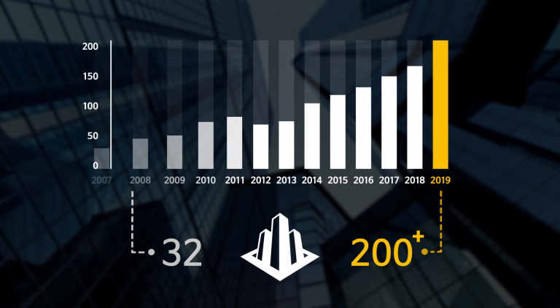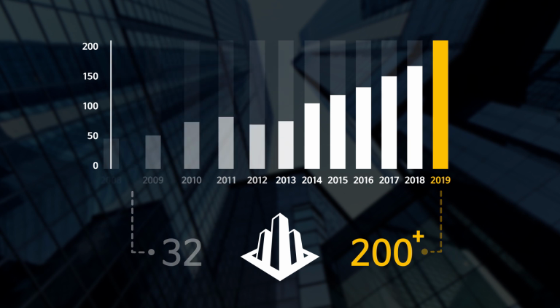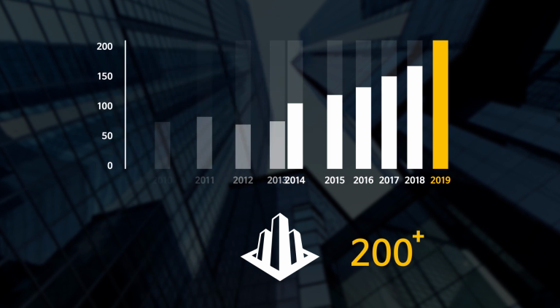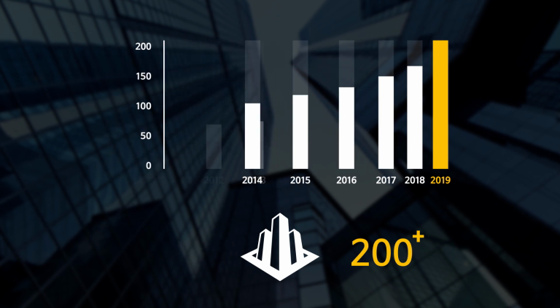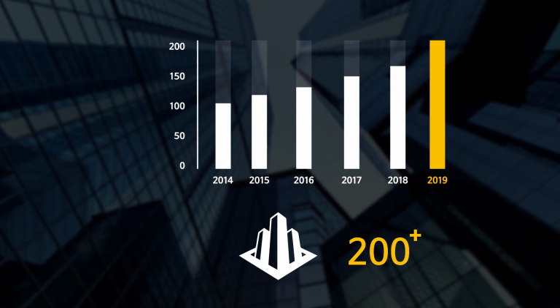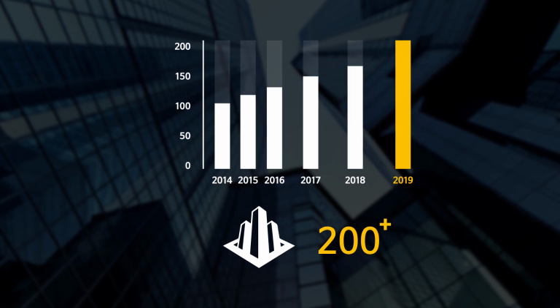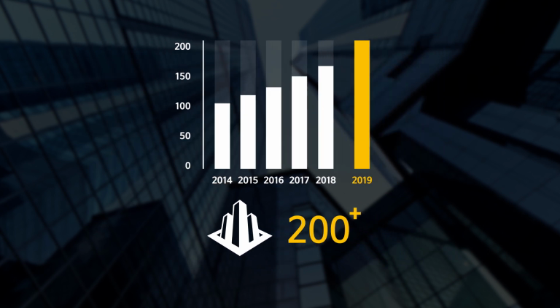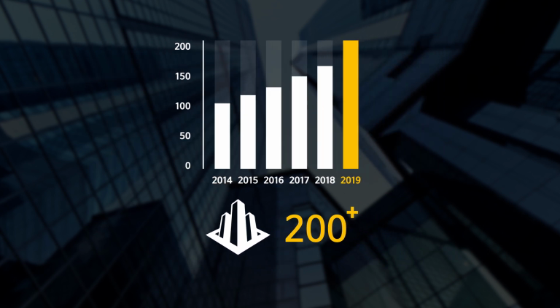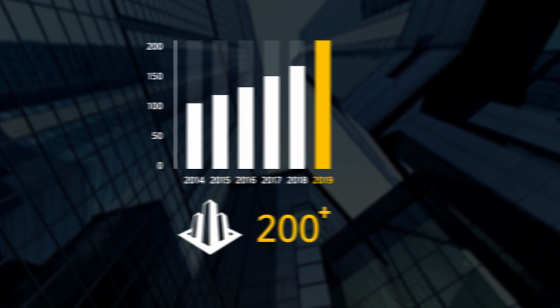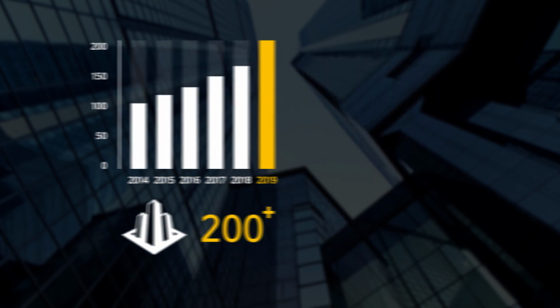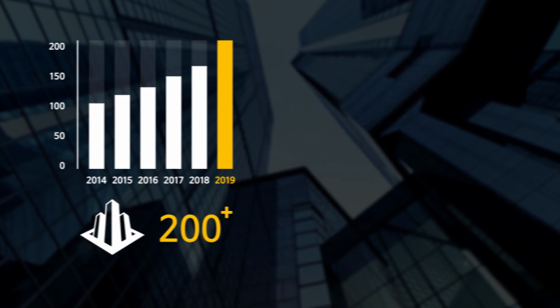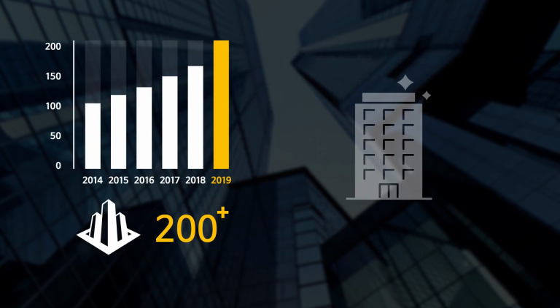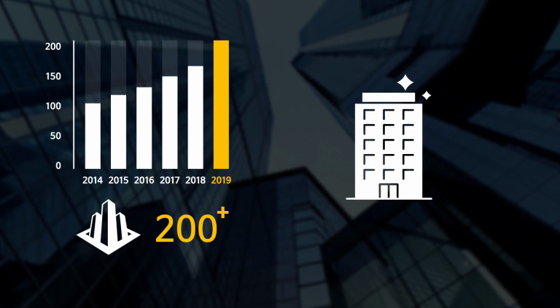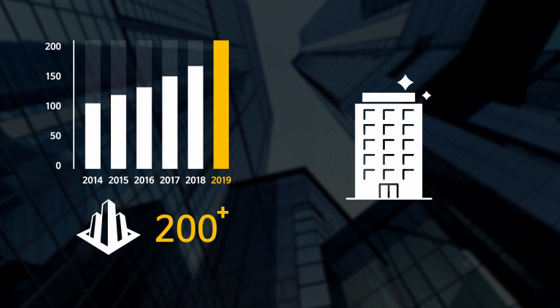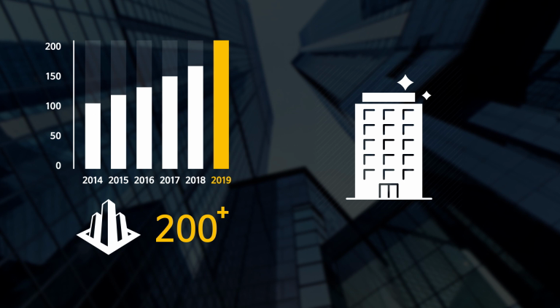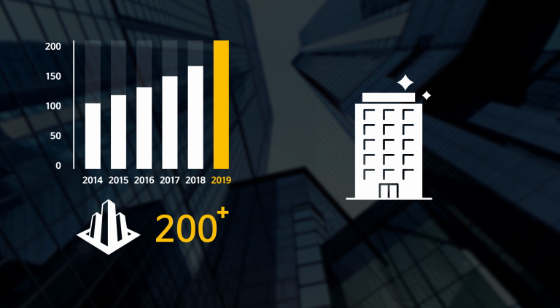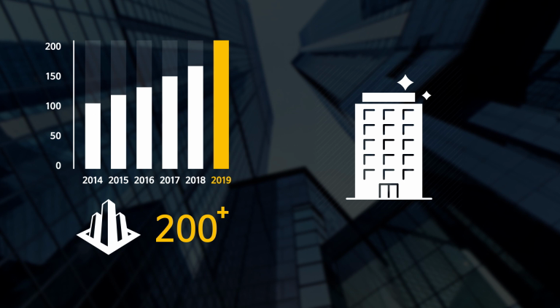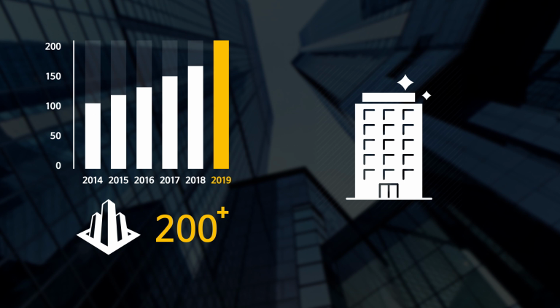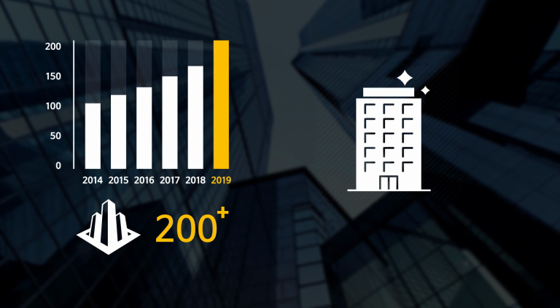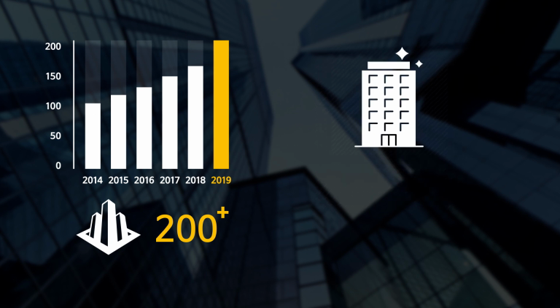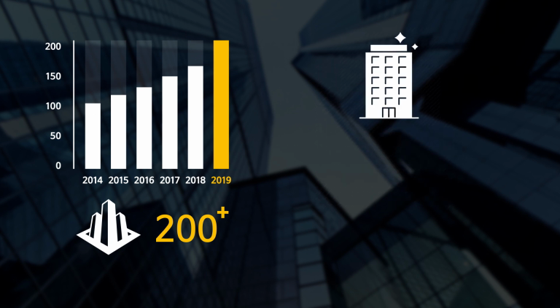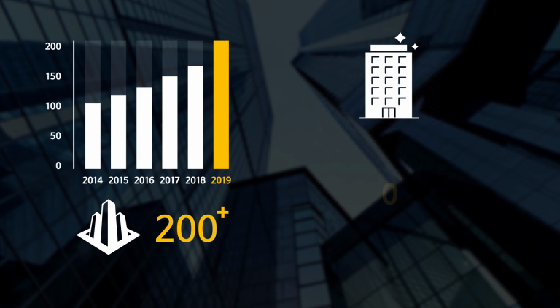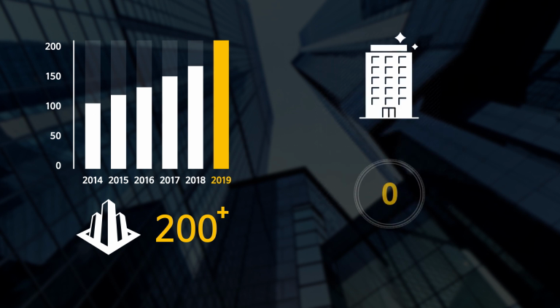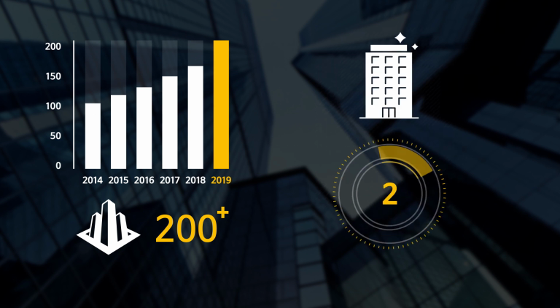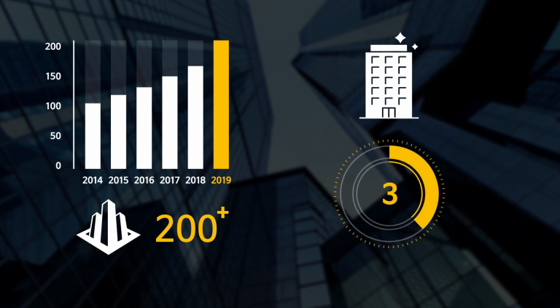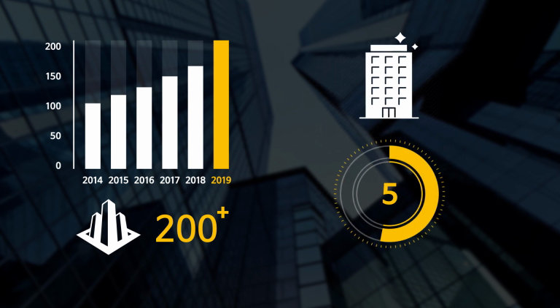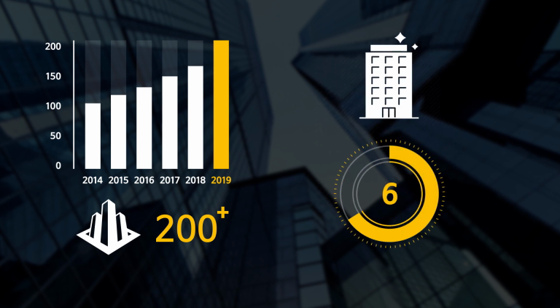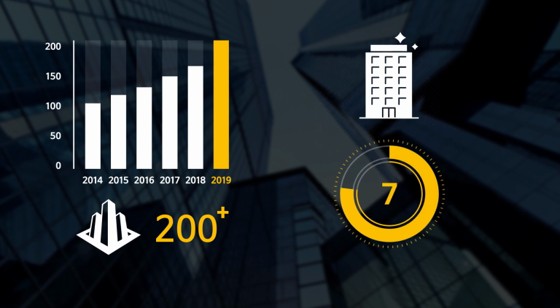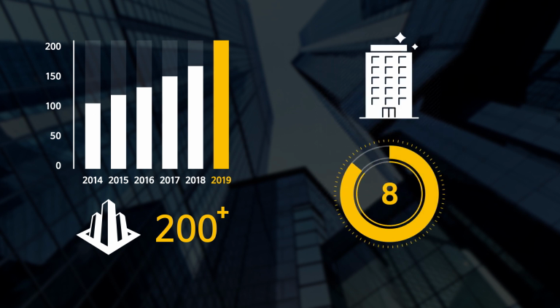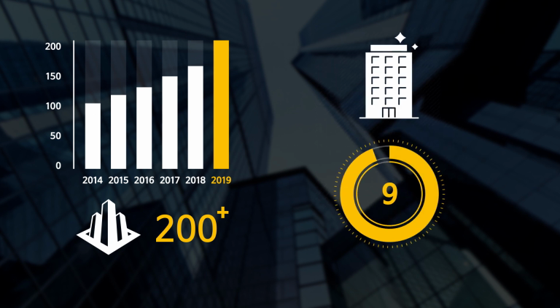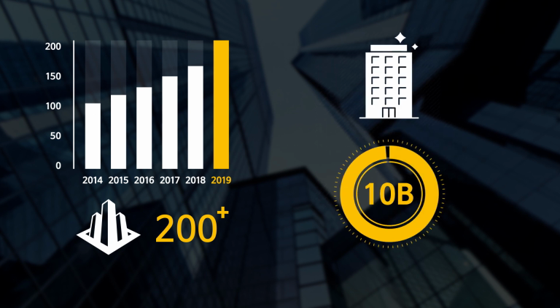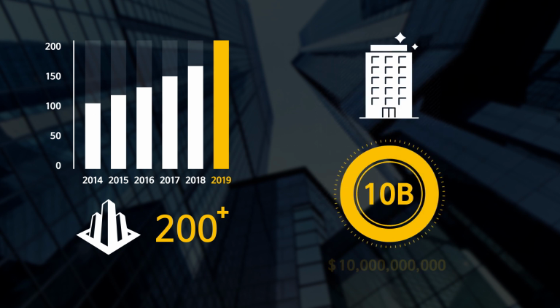As a result, the demand for megastructure facade cleaning is increasing more than ever, building up to a 10 billion dollar market.